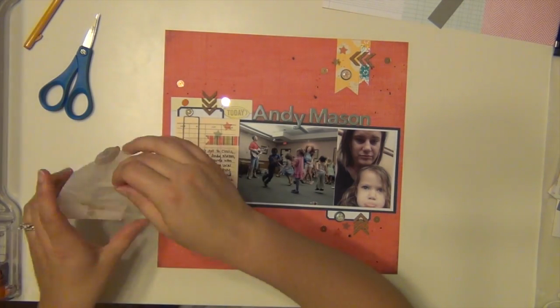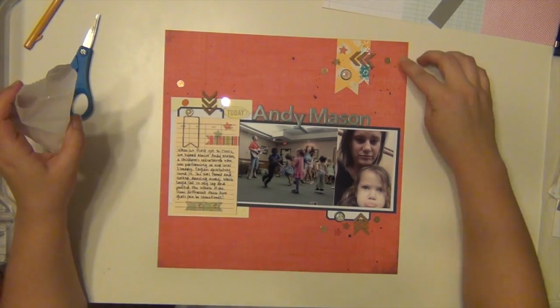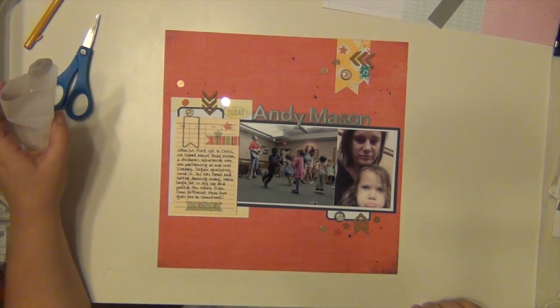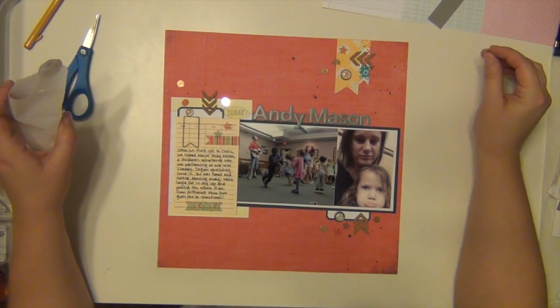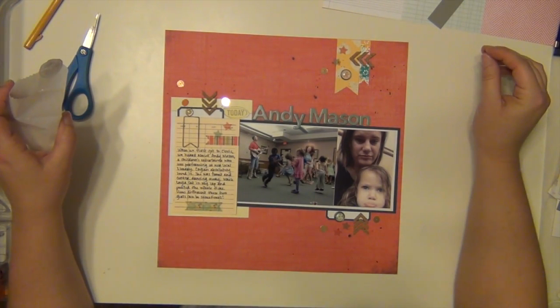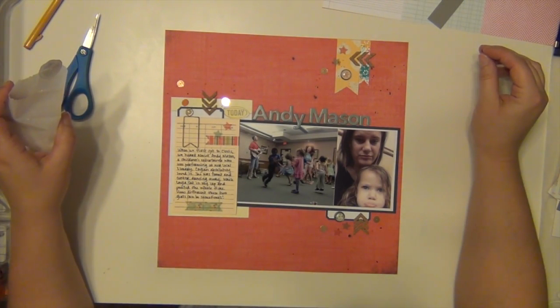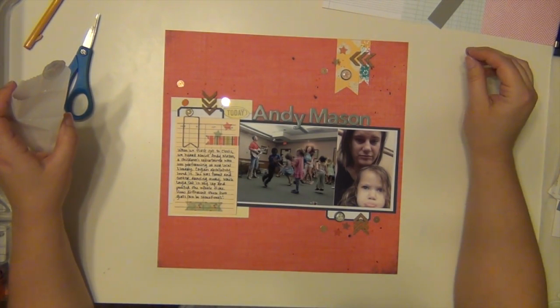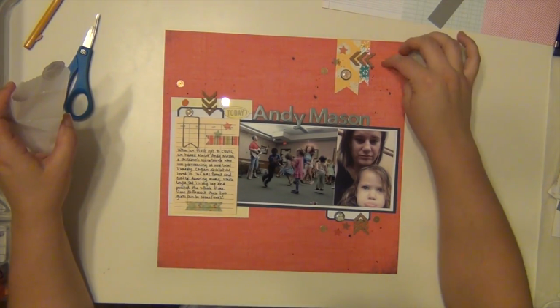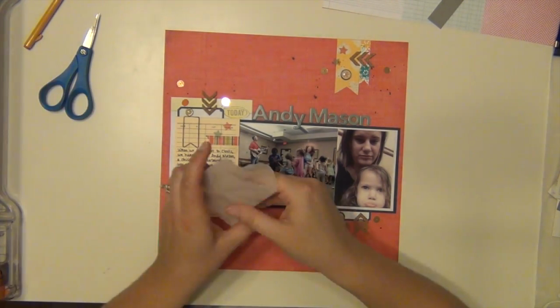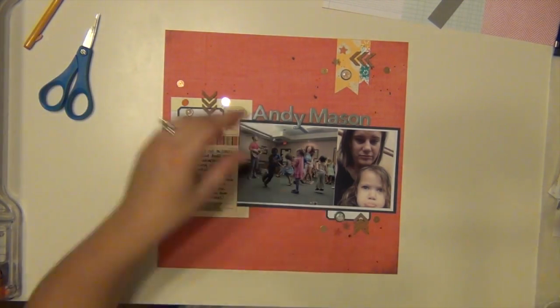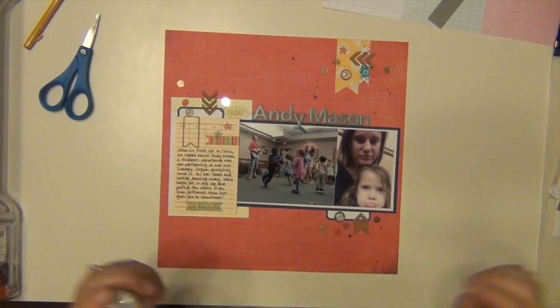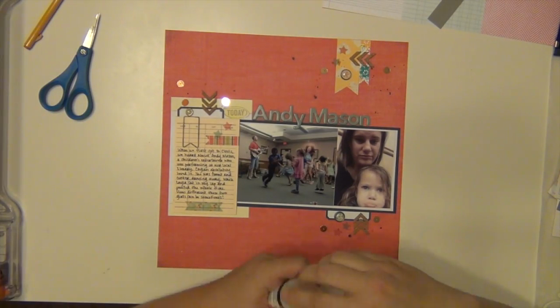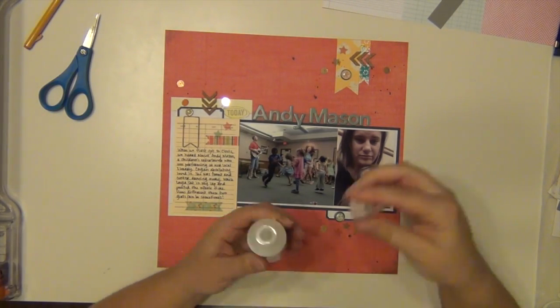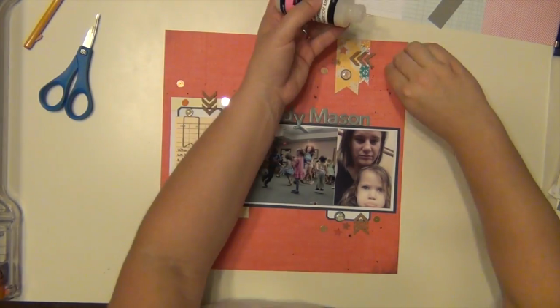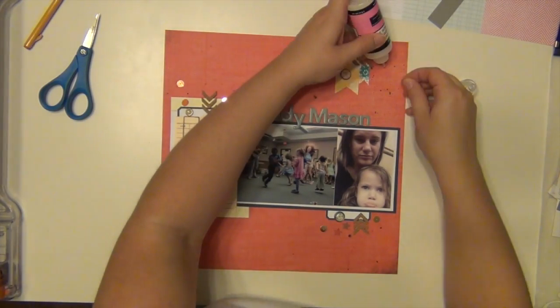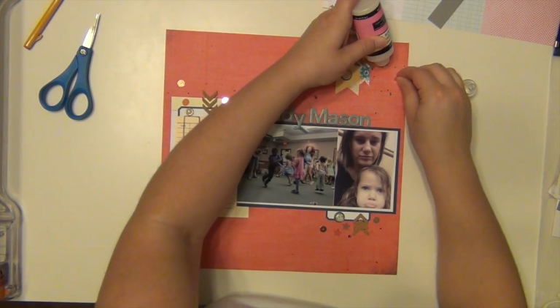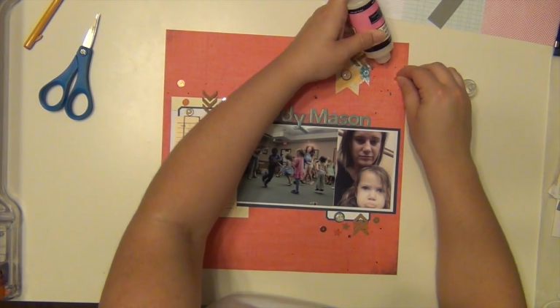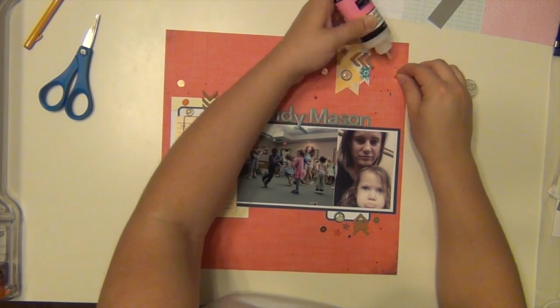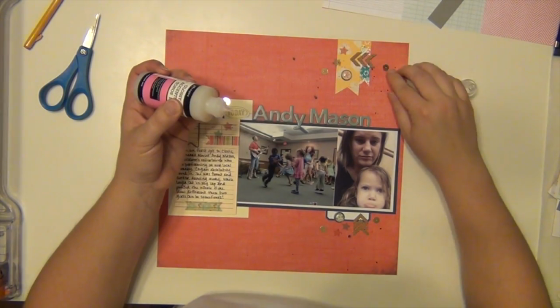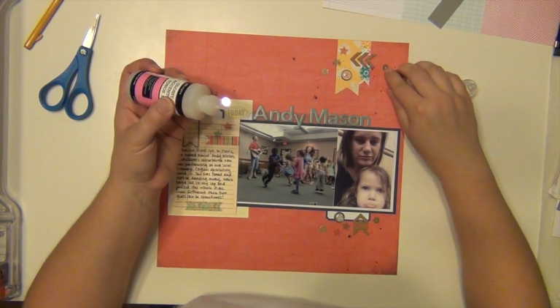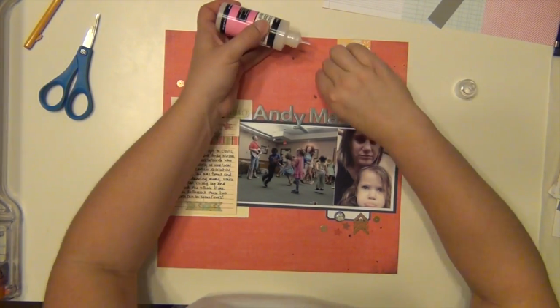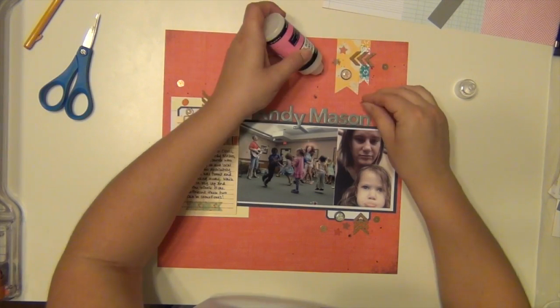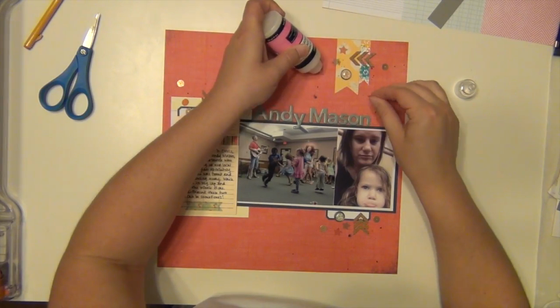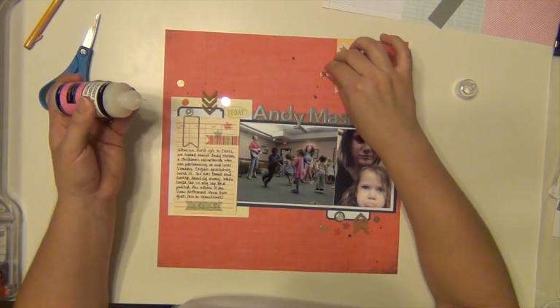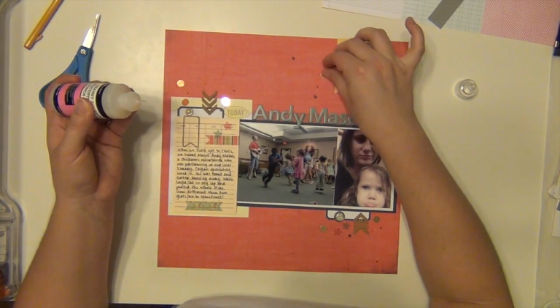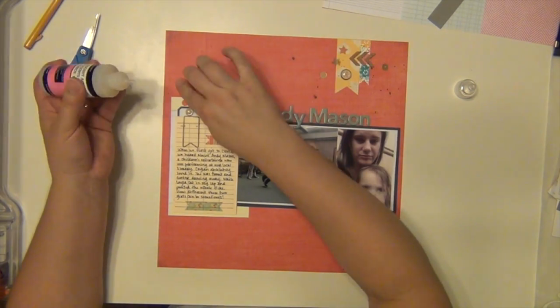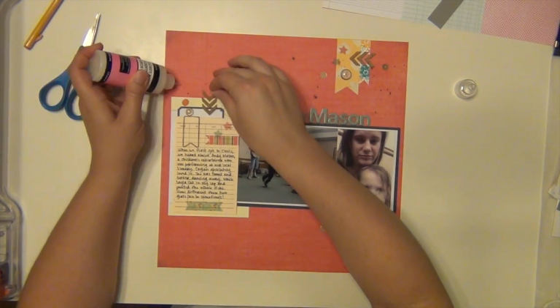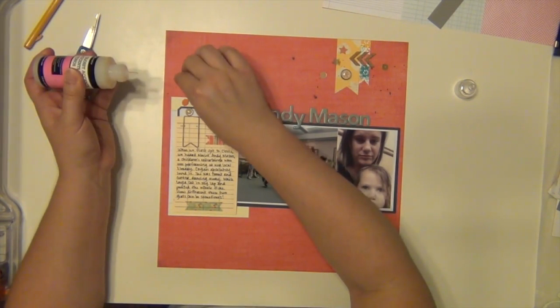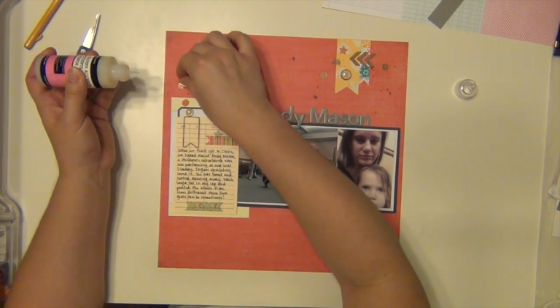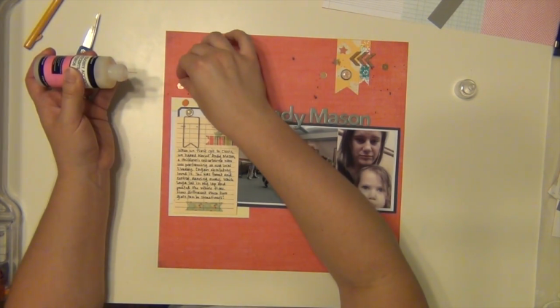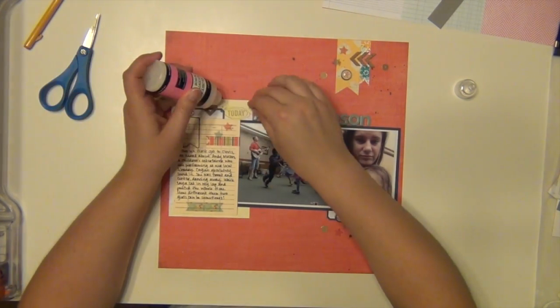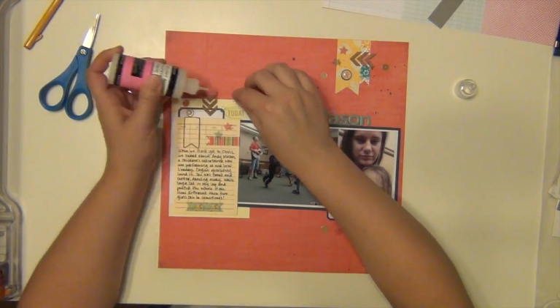To attach my sequins, I use Glossy Accents to stick those down. I like that it dries clear — it is a little bit glossy, but with sequins you can't really see it at all. It's definitely the strongest adhesive I've found so far for sticking down loose things like that.